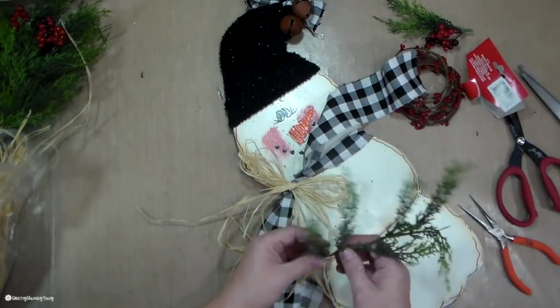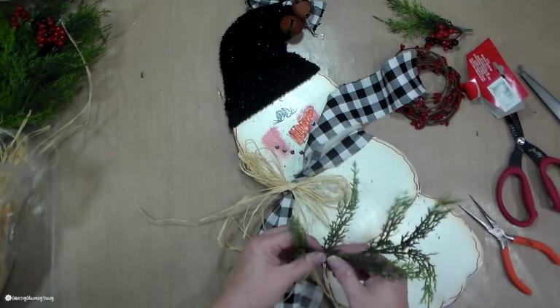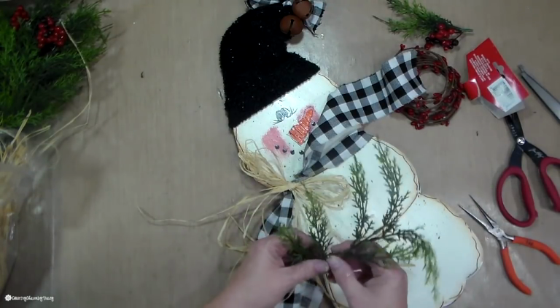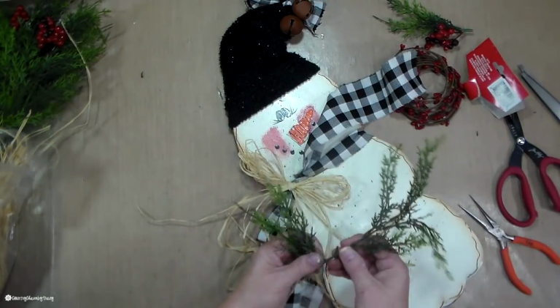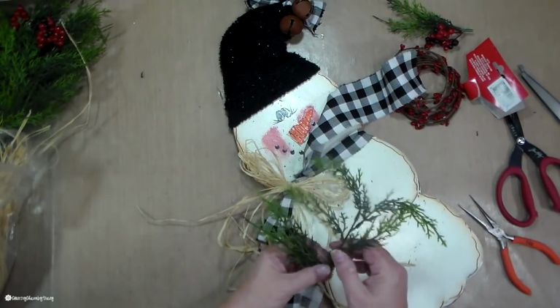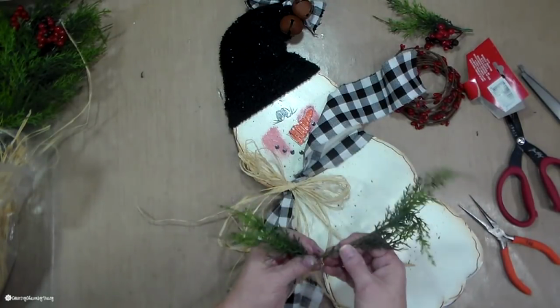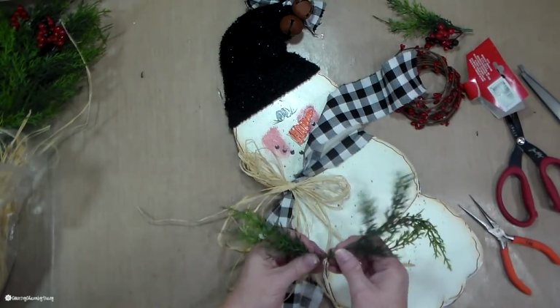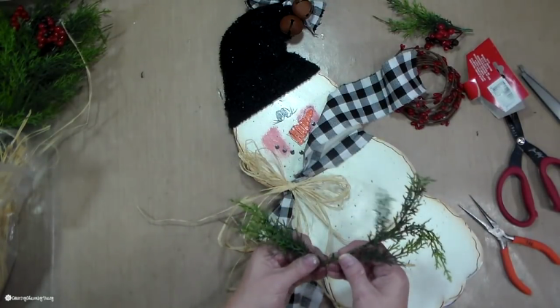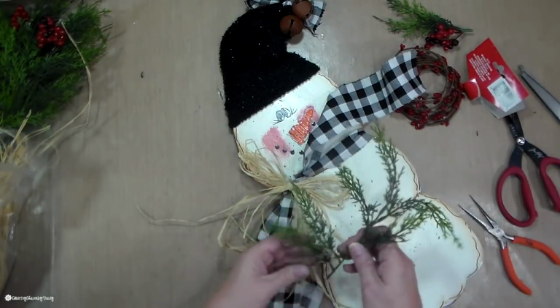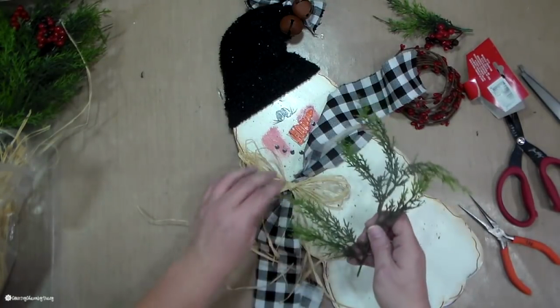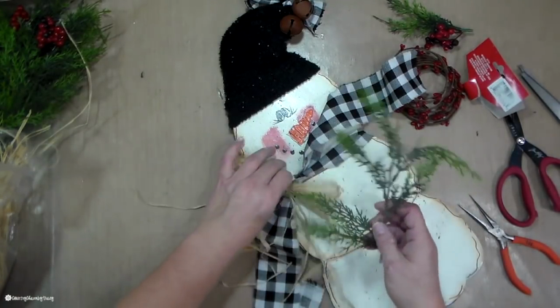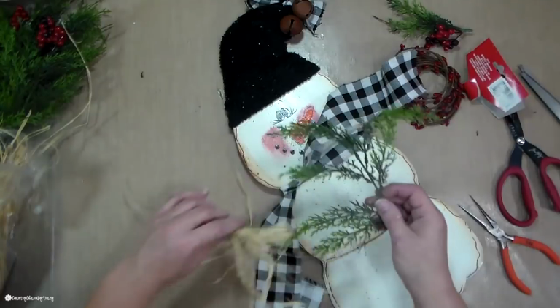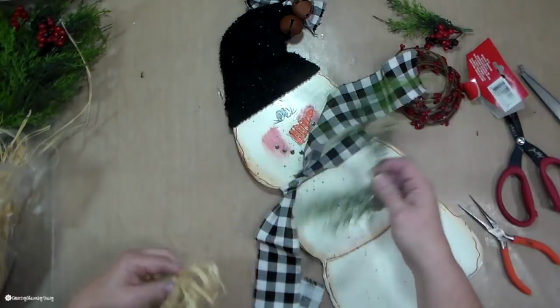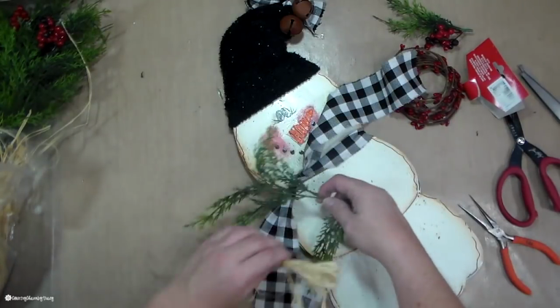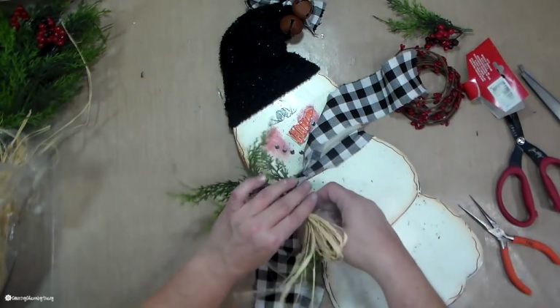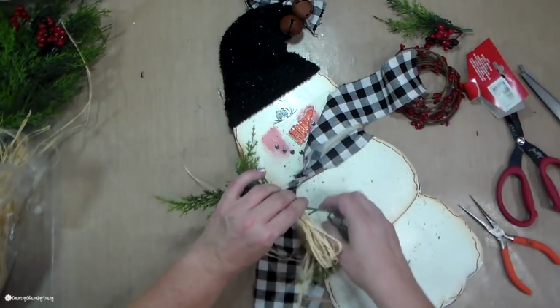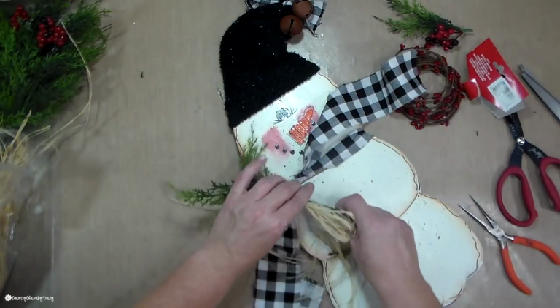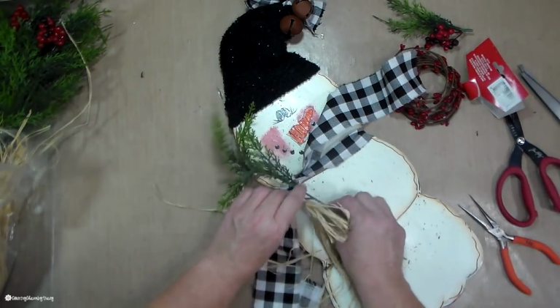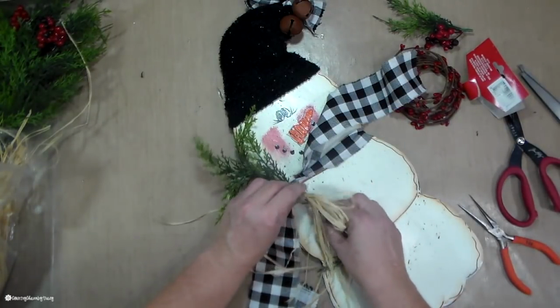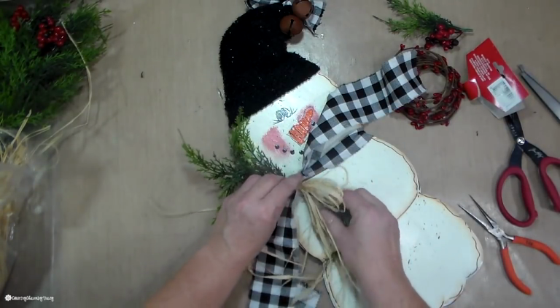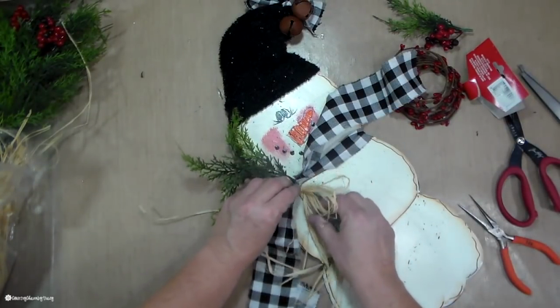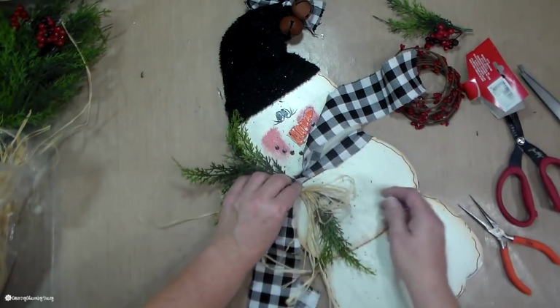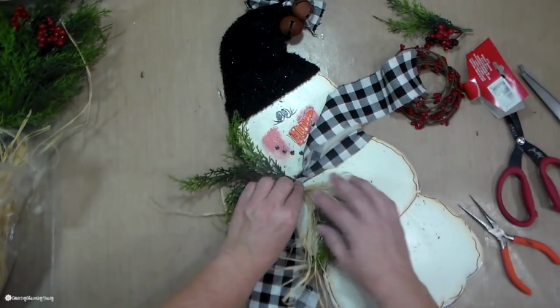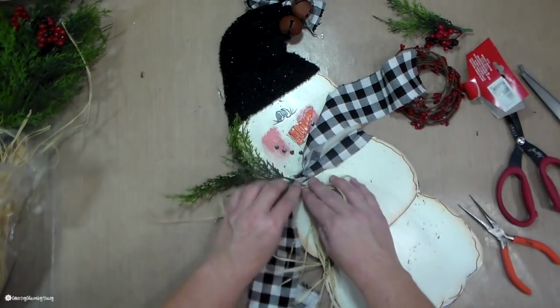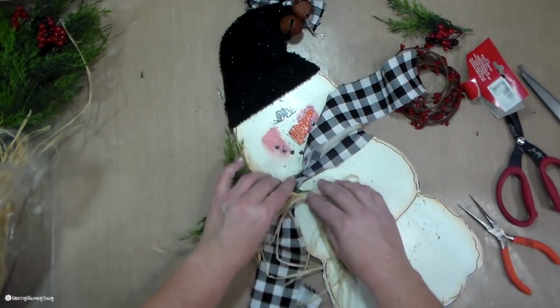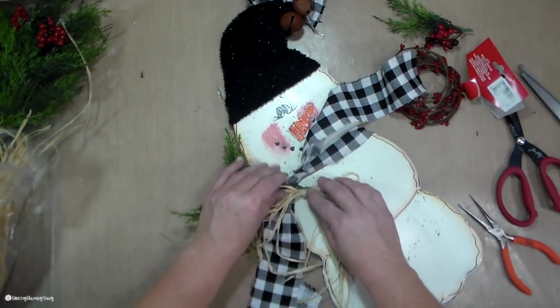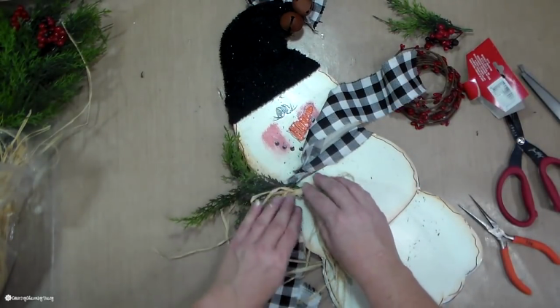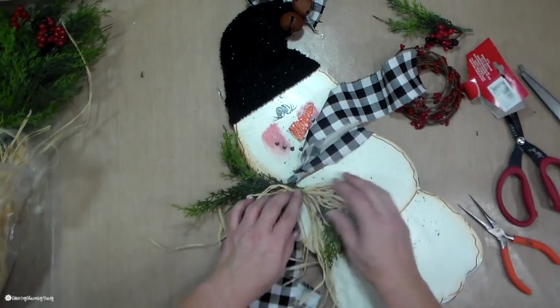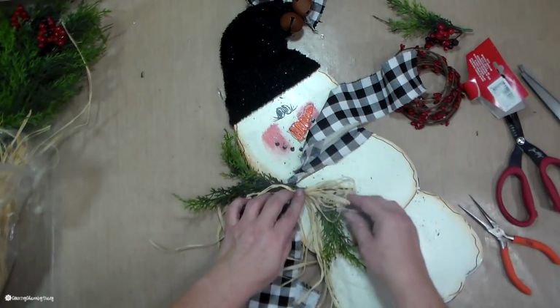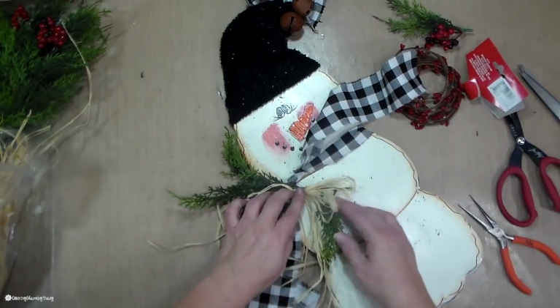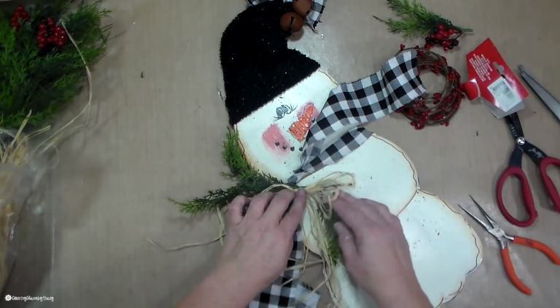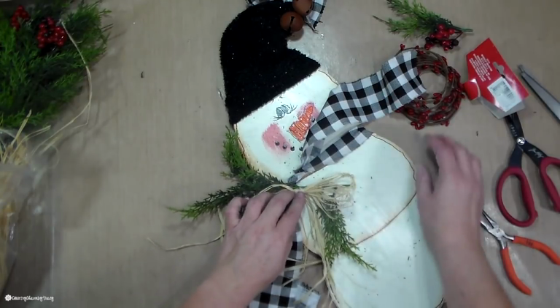And then now I'm just trying to figure out my greenery — trying to figure out how it lays the best. So I just kind of layer that on top of each other.